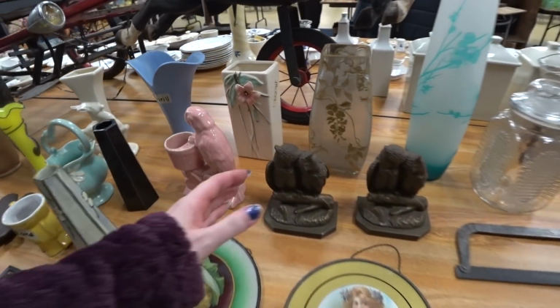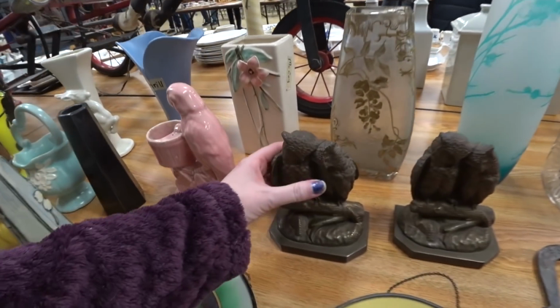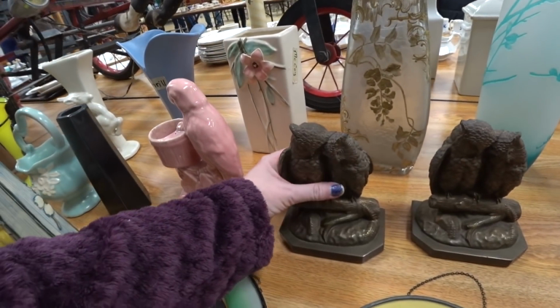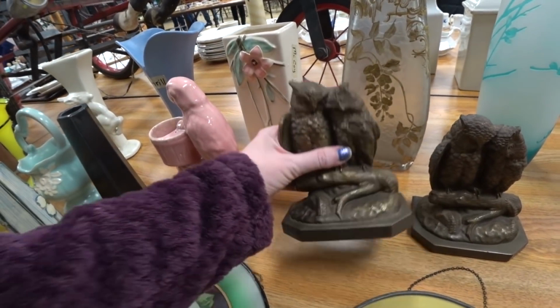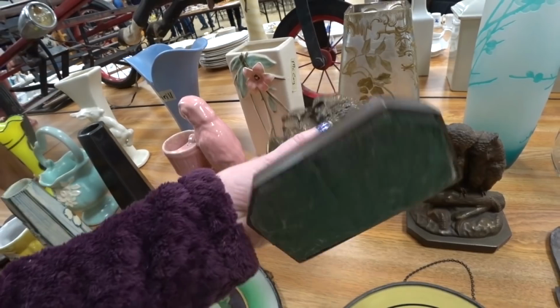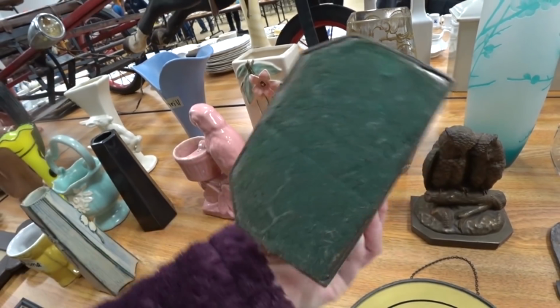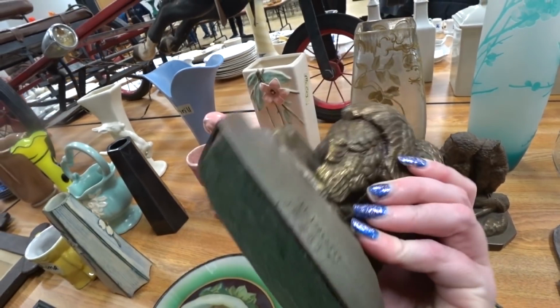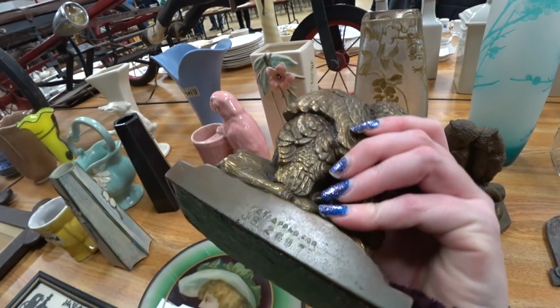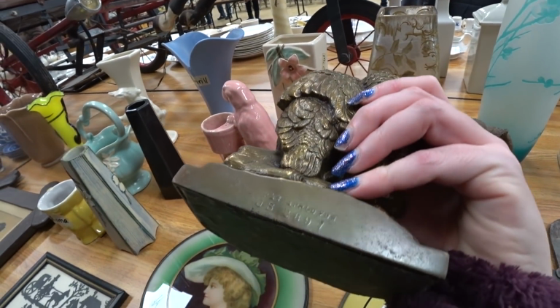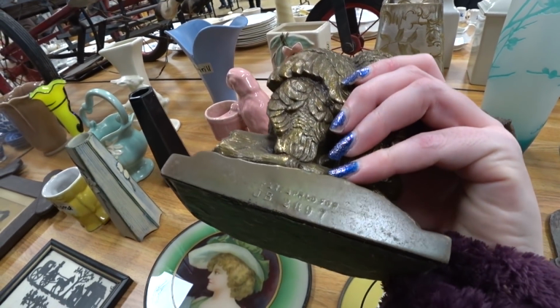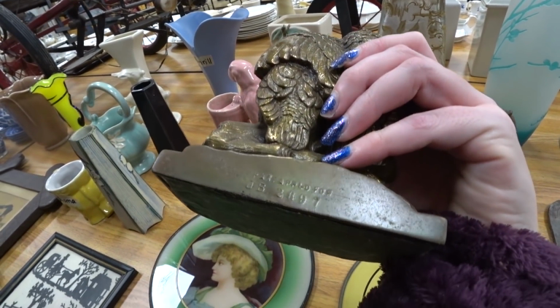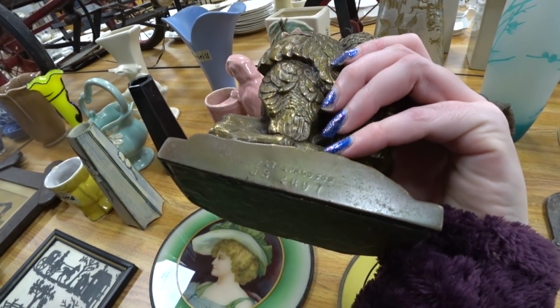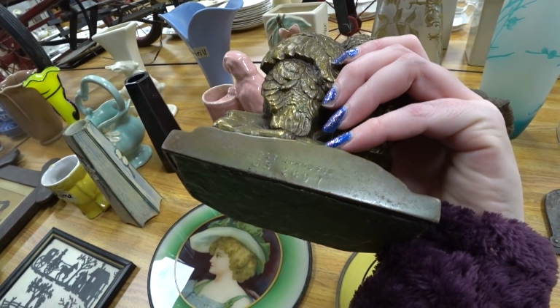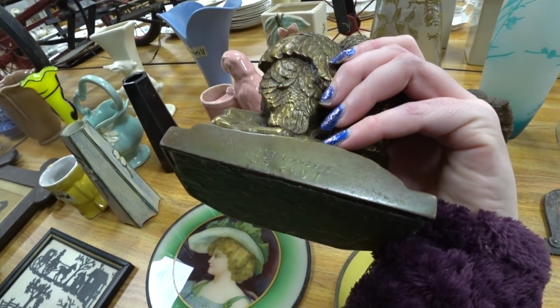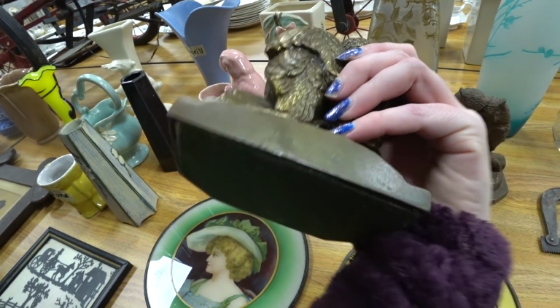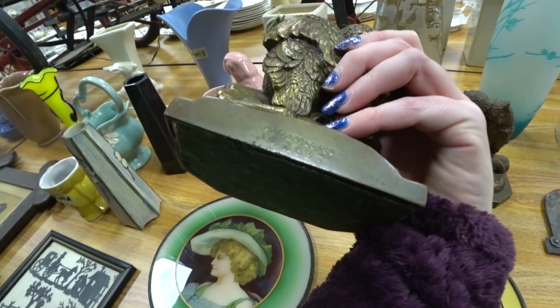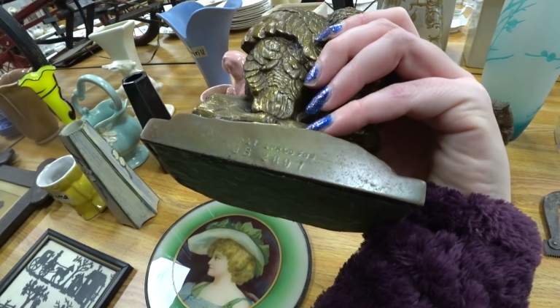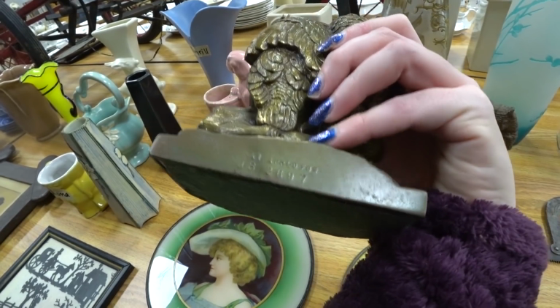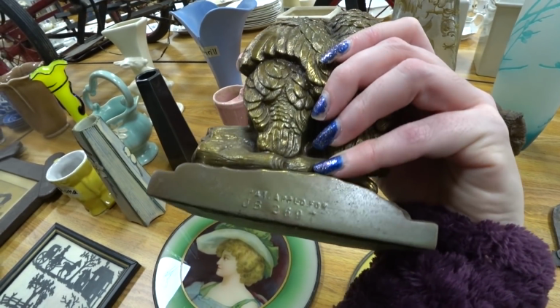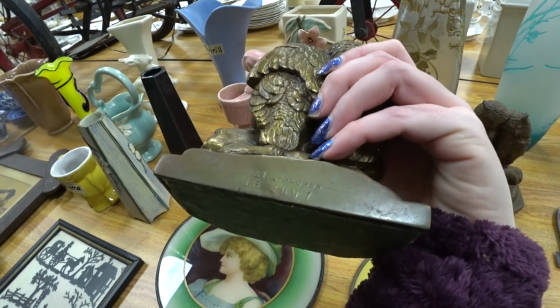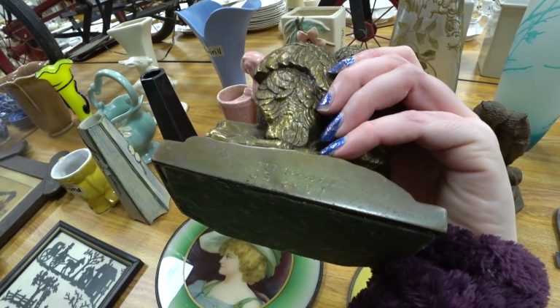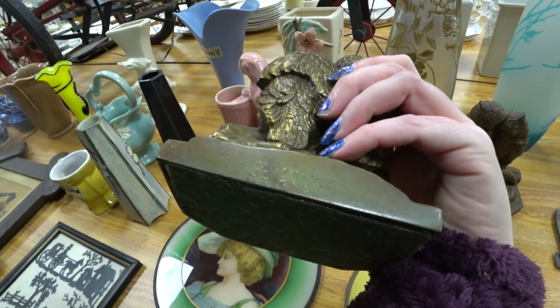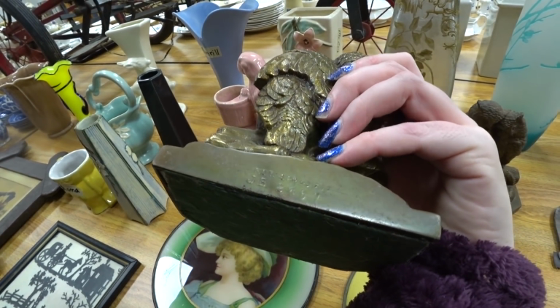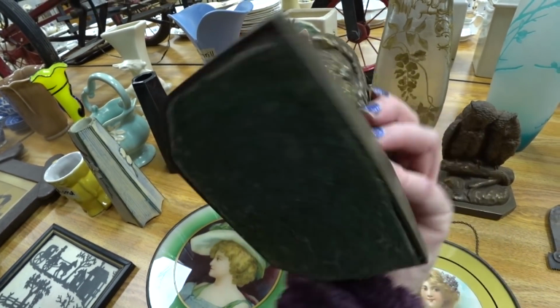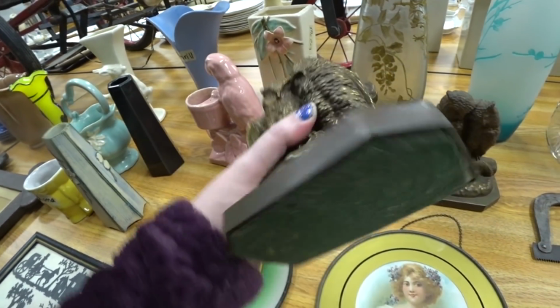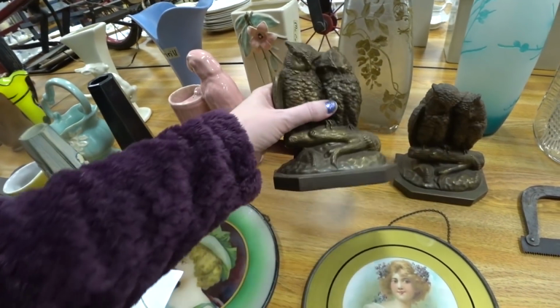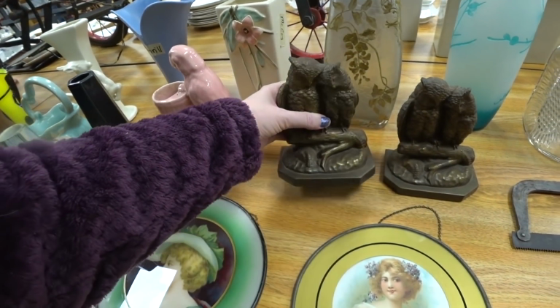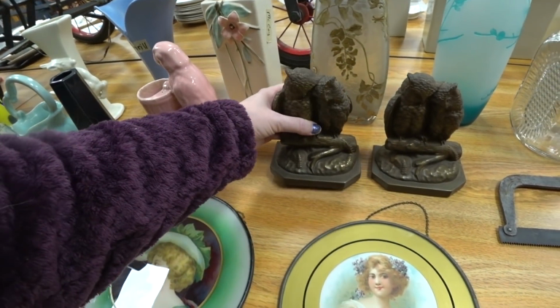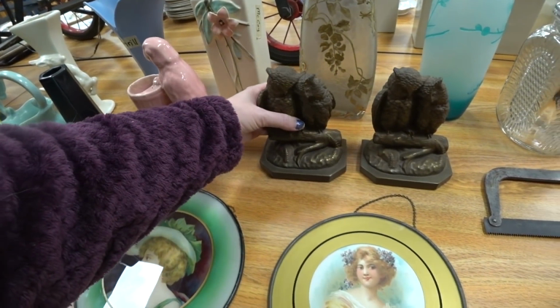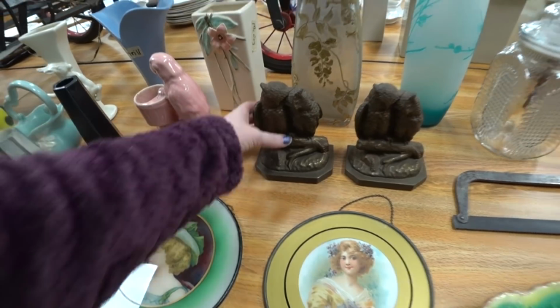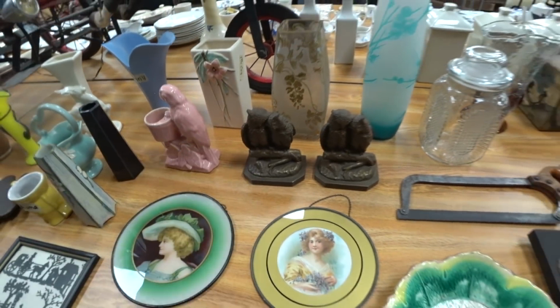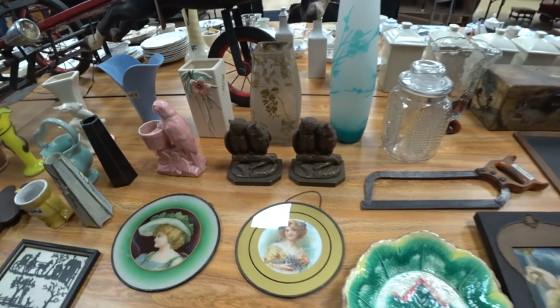Bookends. See those bookends. We don't sell many bookends, but we keep nine of them. I think that's JB. Don't we already have dogs? Take a picture of him.